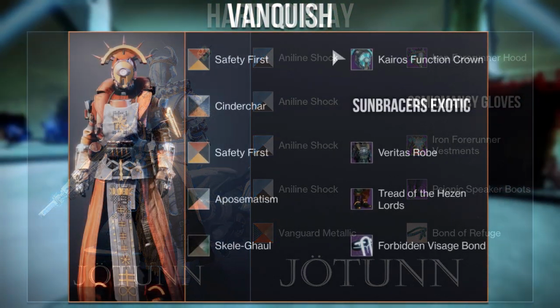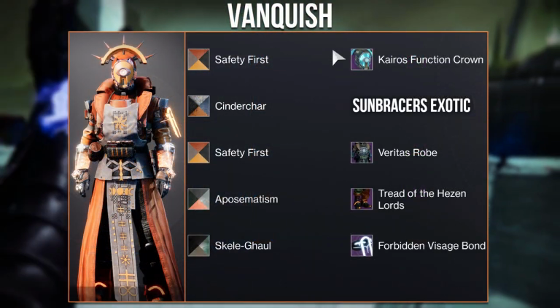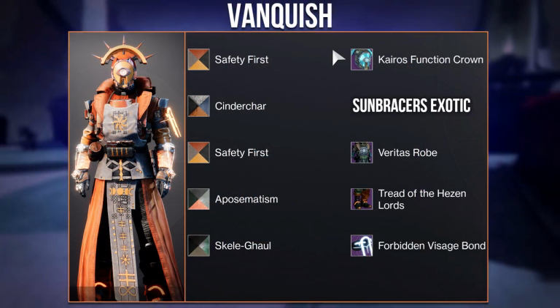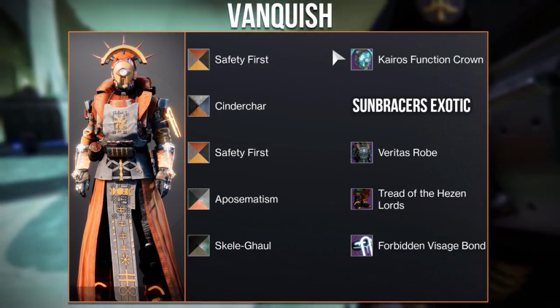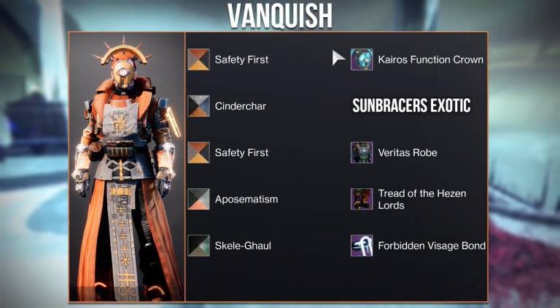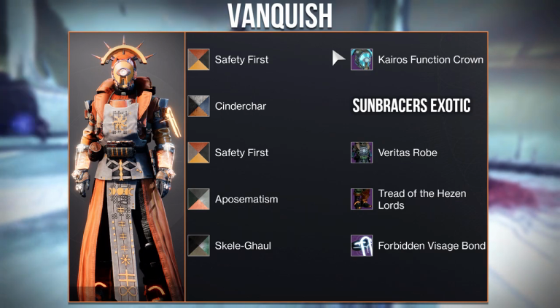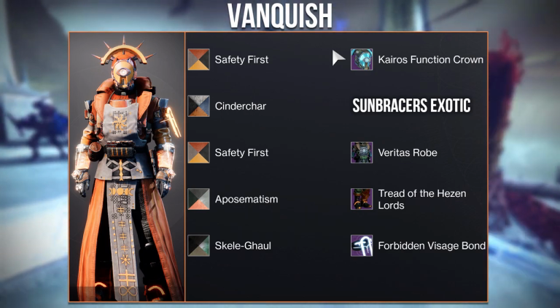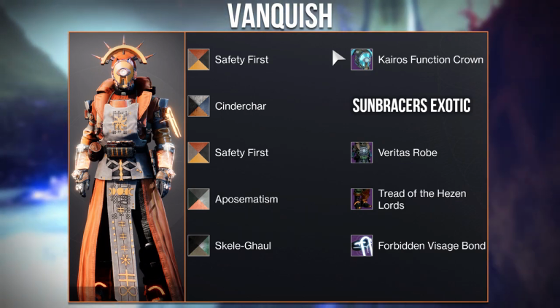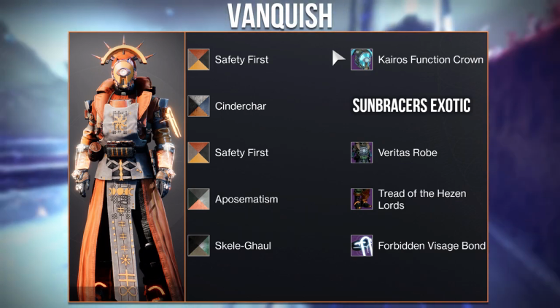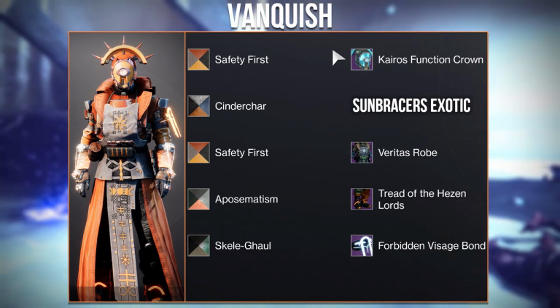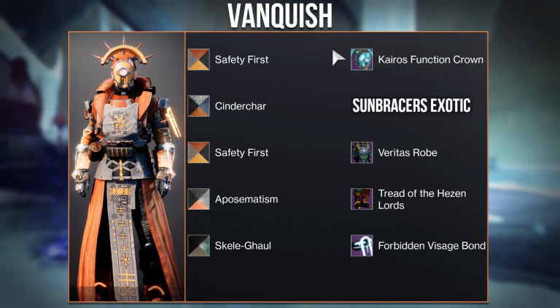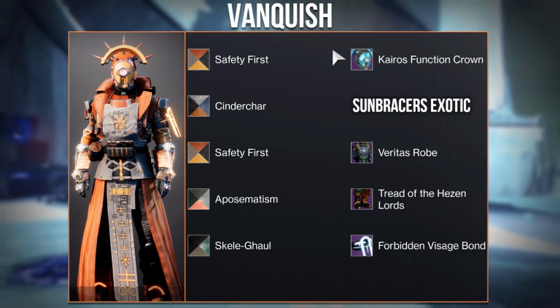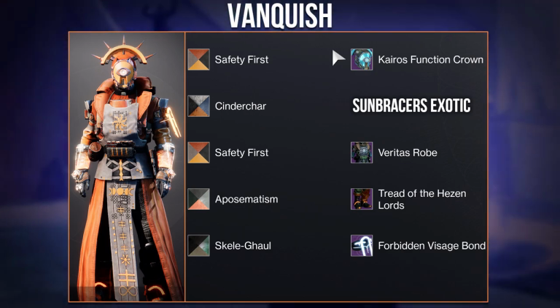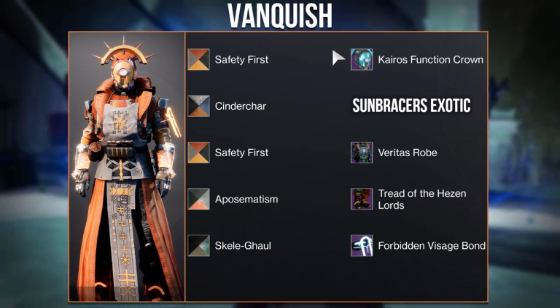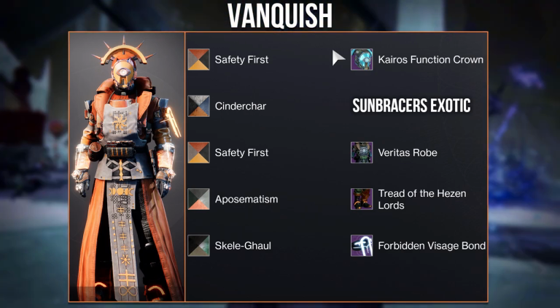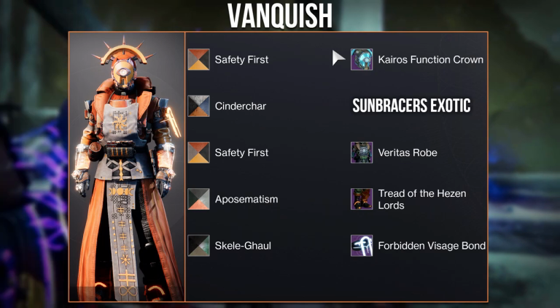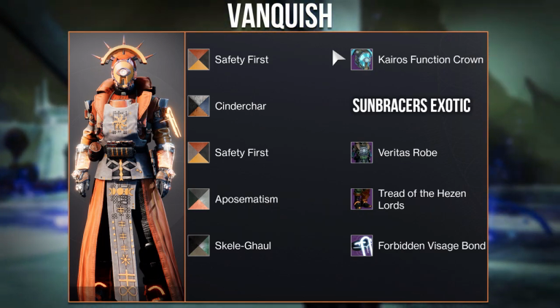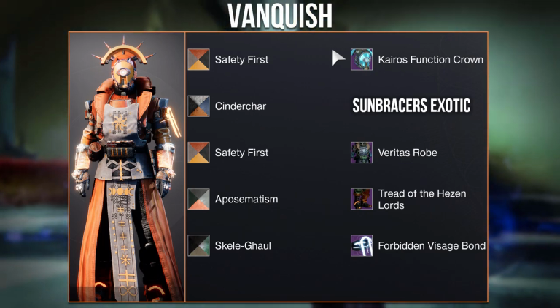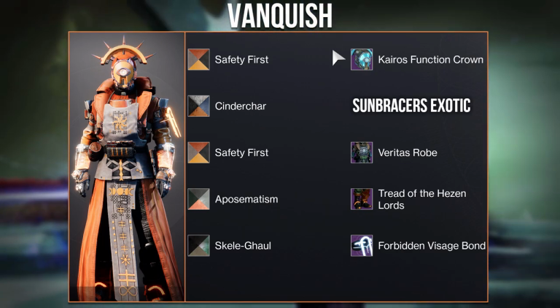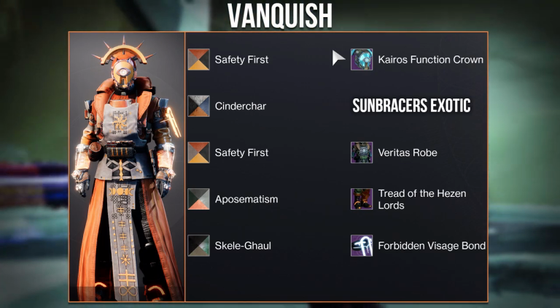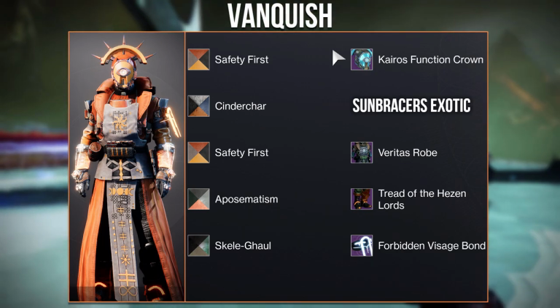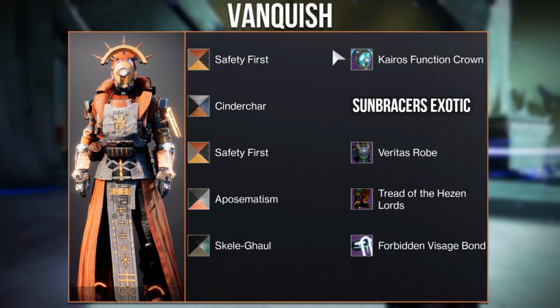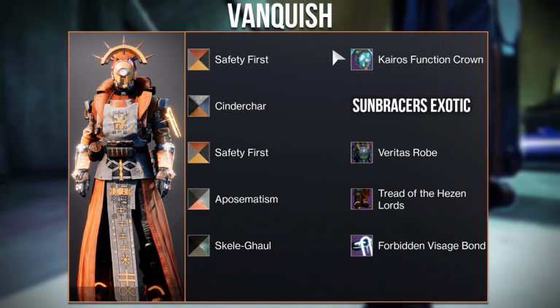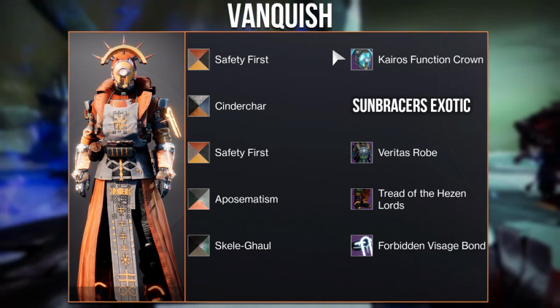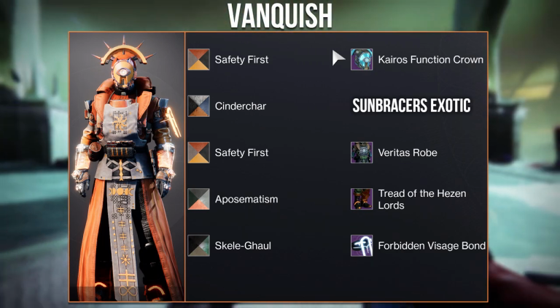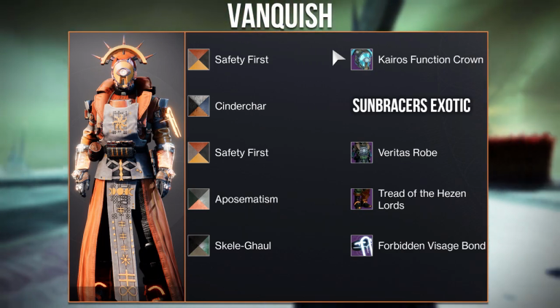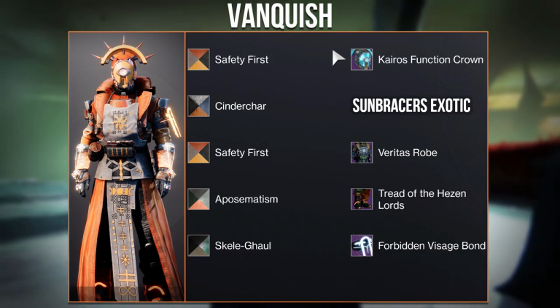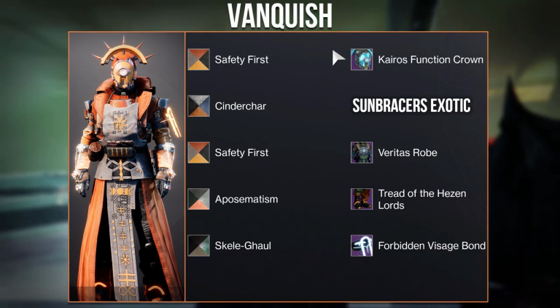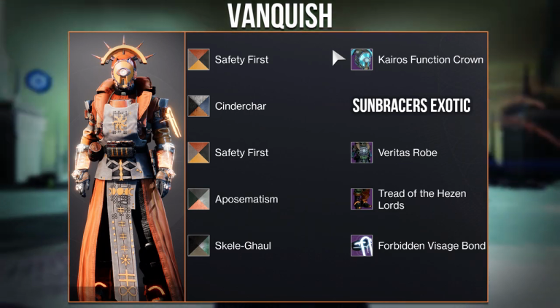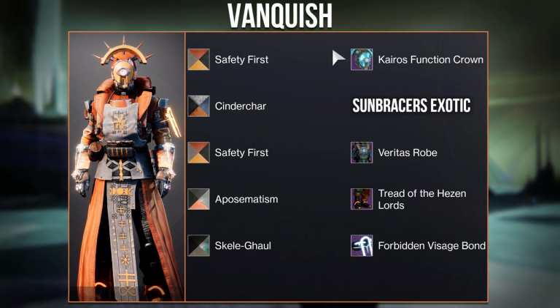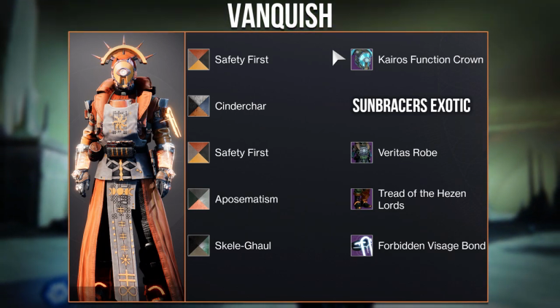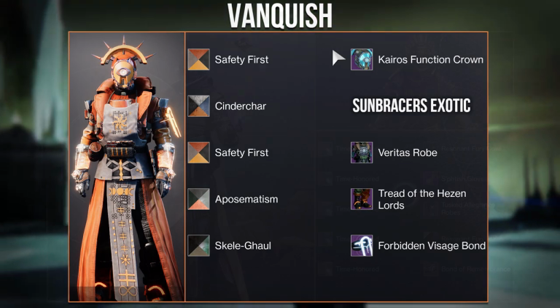Then we have this set from Vanquish, based off the Greek god Apollo — the god of sun and light — hence why they went with the Sun Braces exotic. Something I particularly like is the helmet choice, as the top half looks like the sun. Overall a very interesting and well-made set.